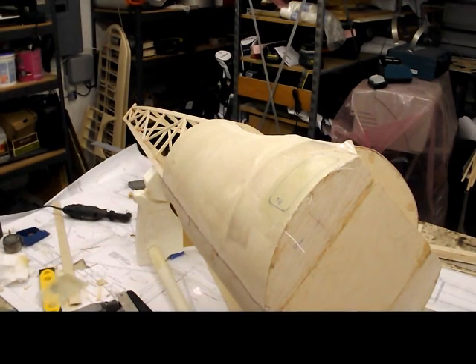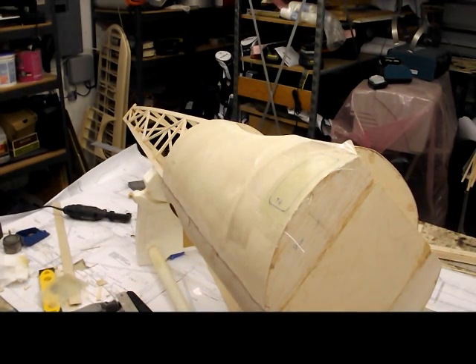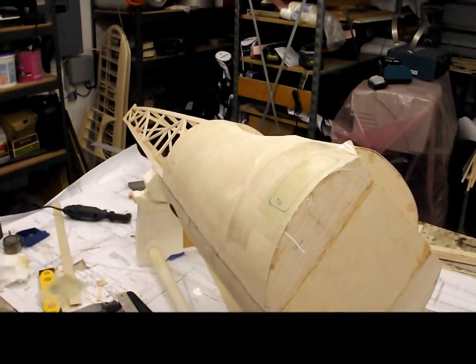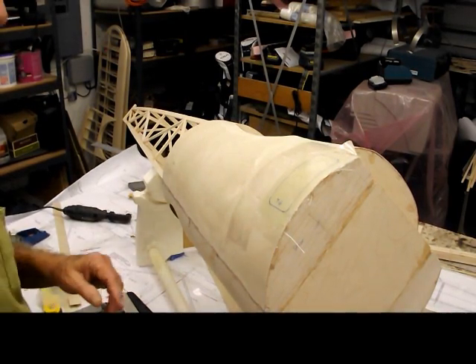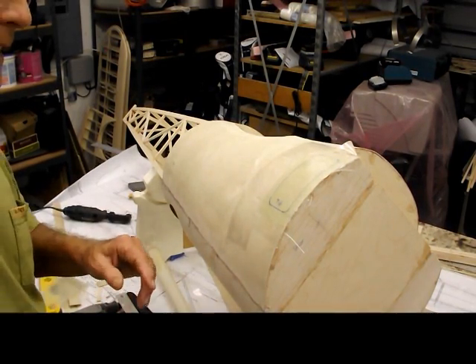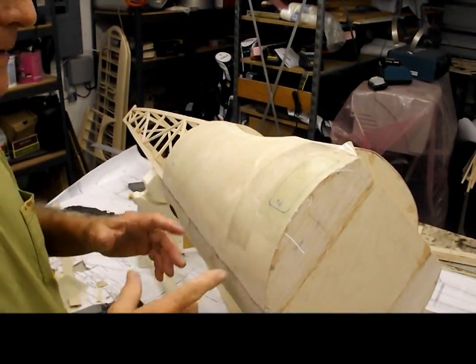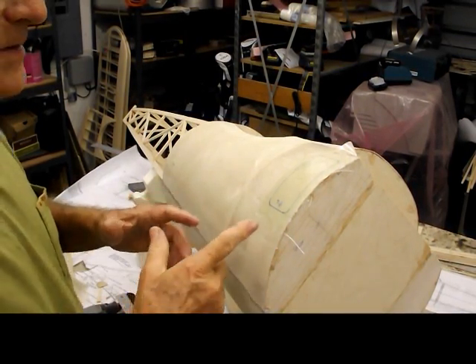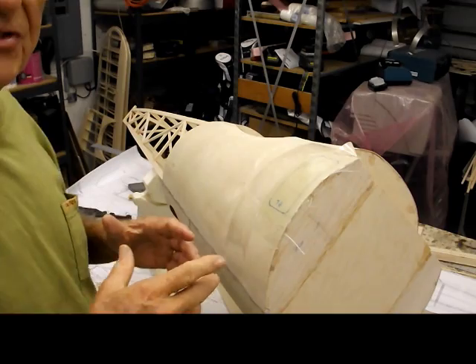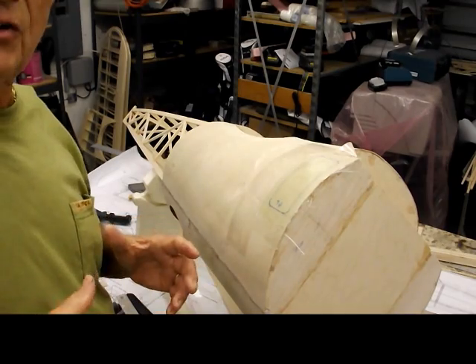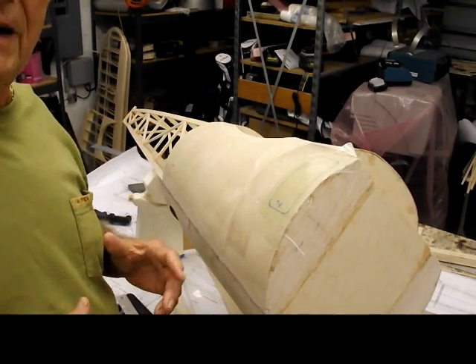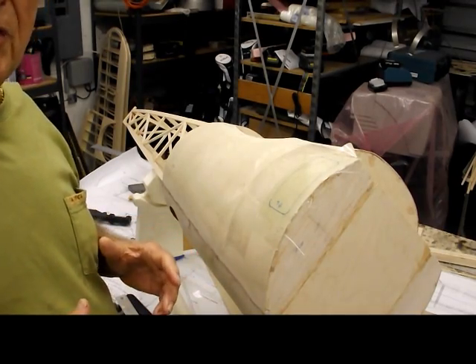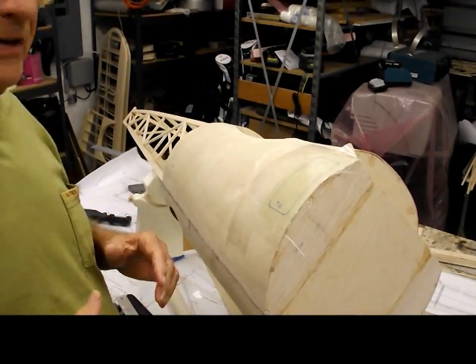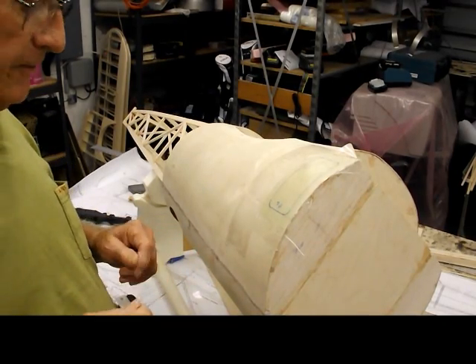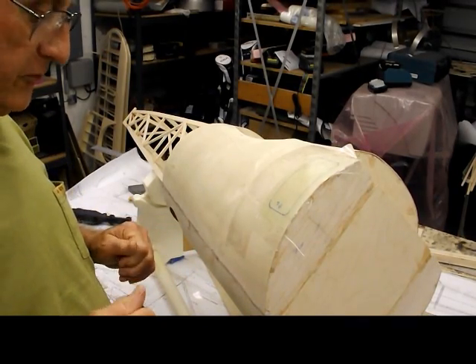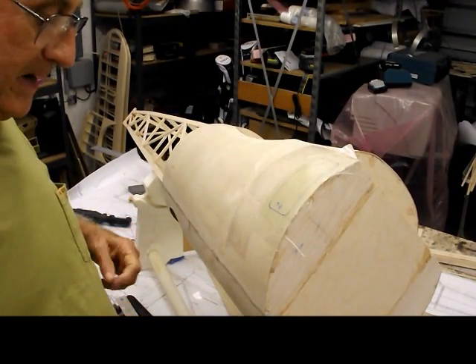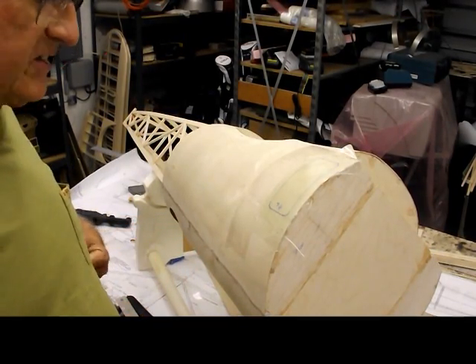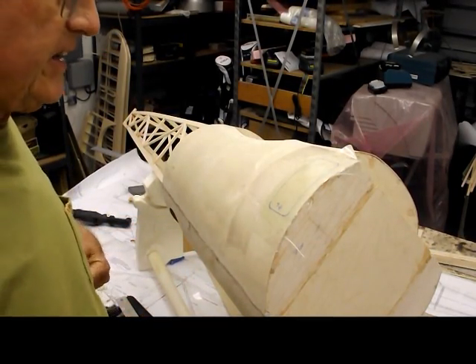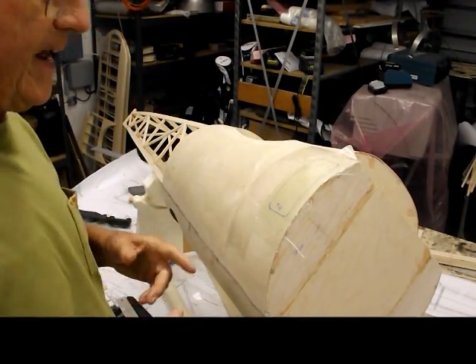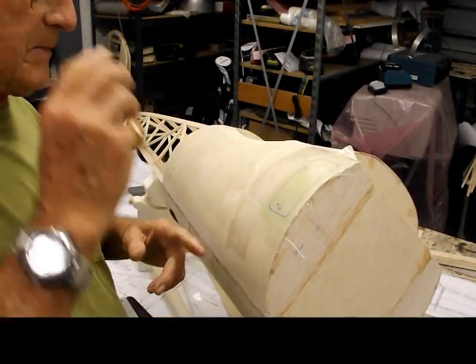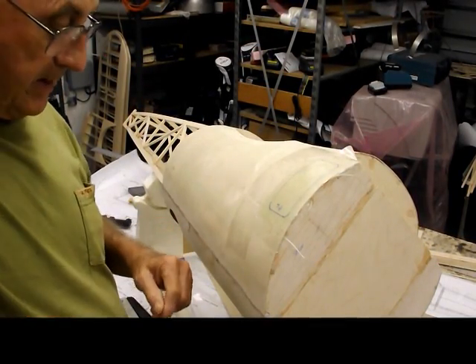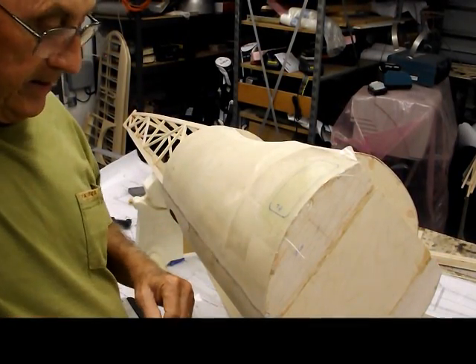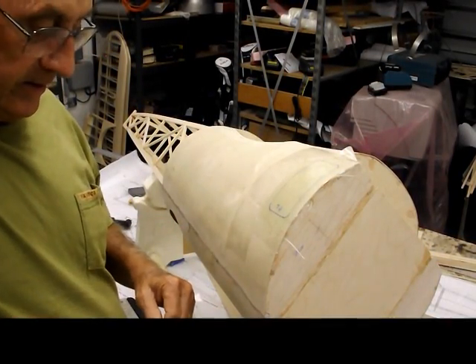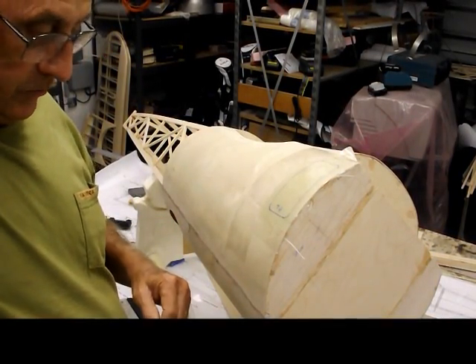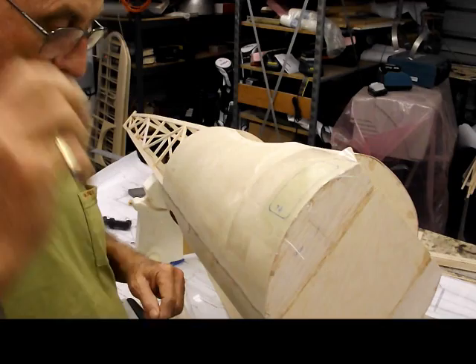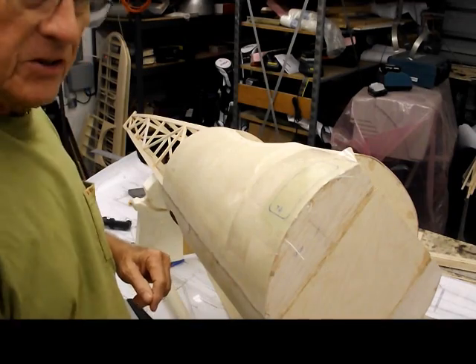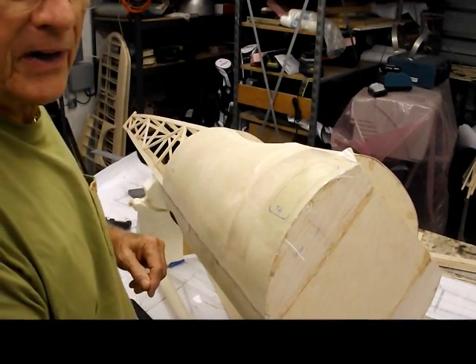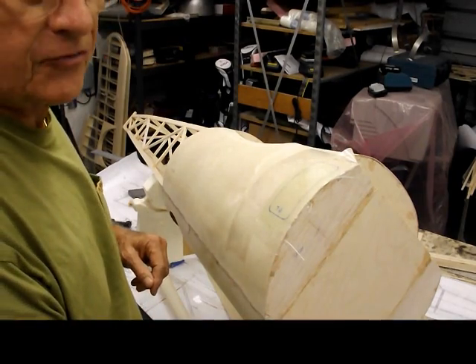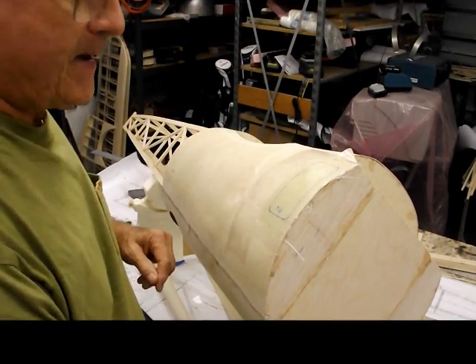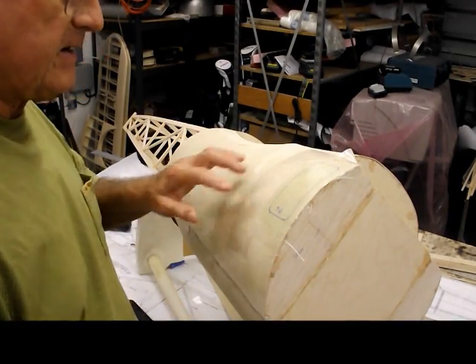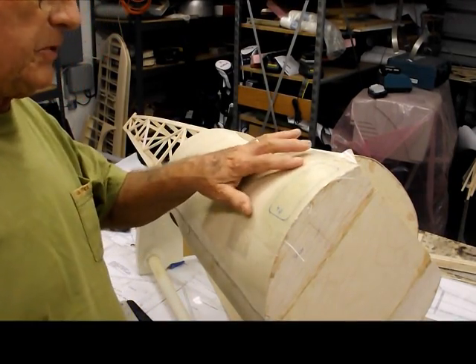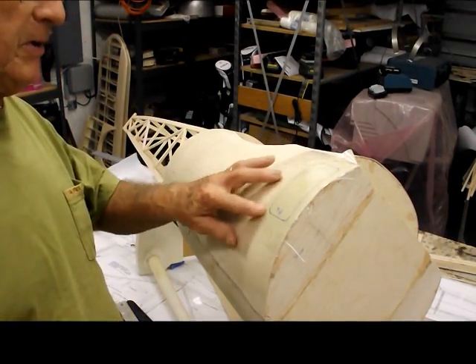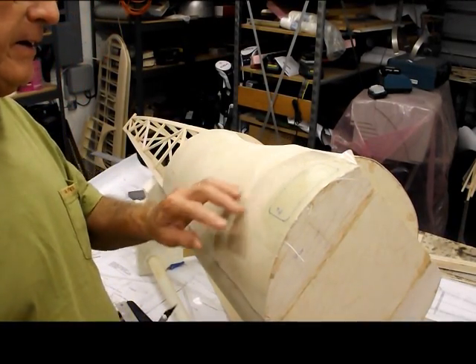Okay, here we are. This is just a quick demonstration for someone who asked about whether the resin would release from the packing tape that we put on here.